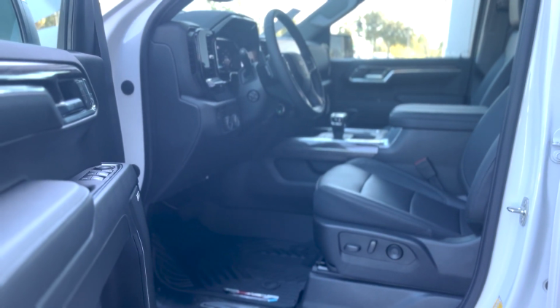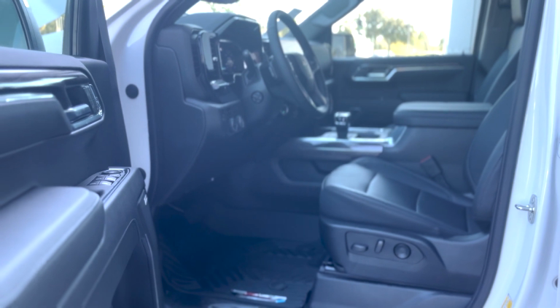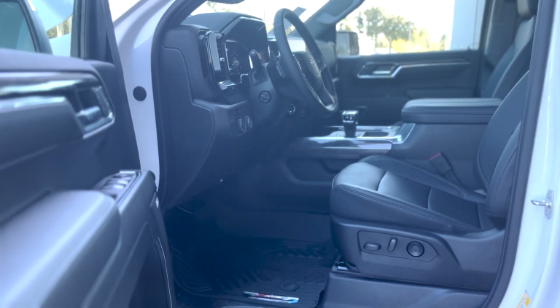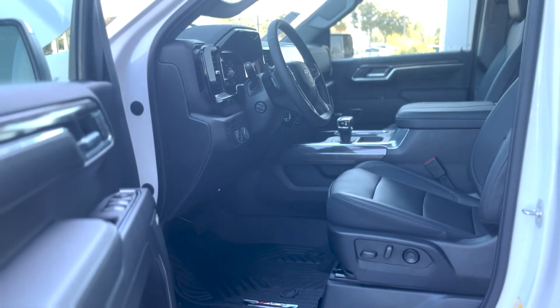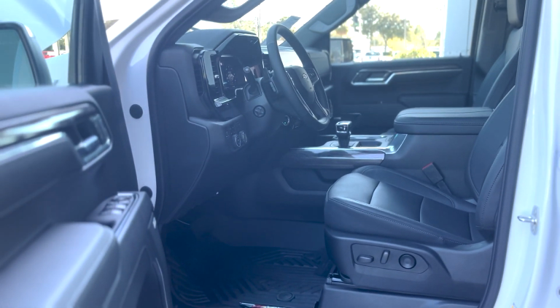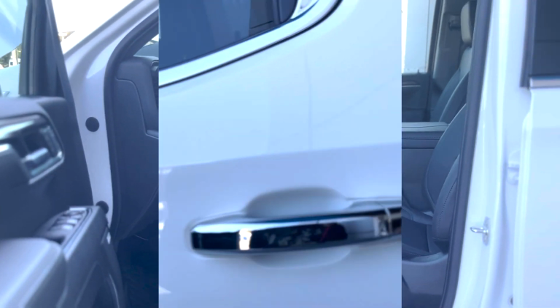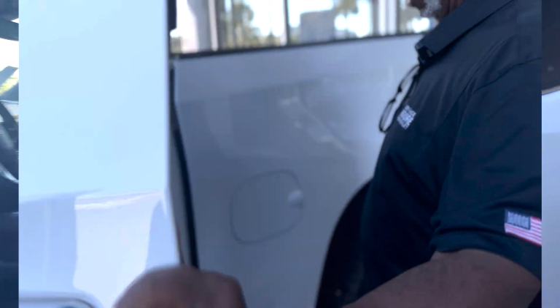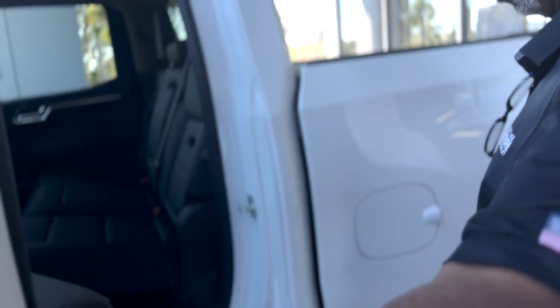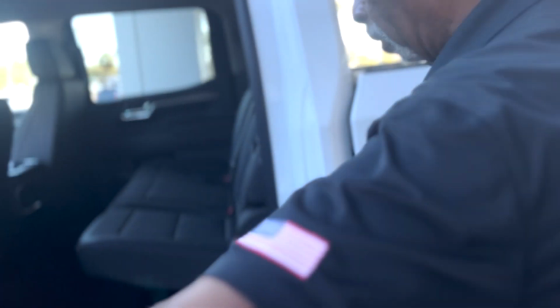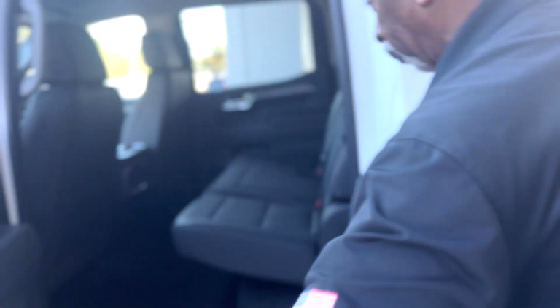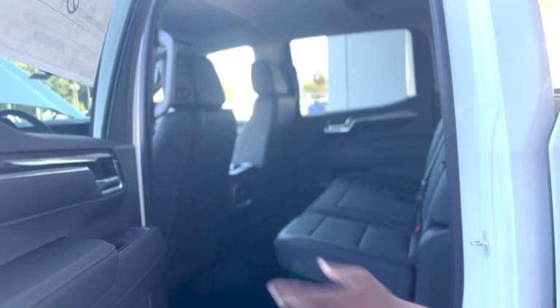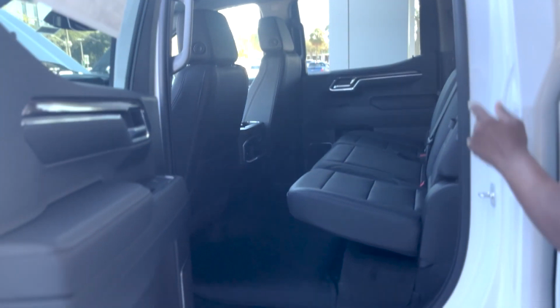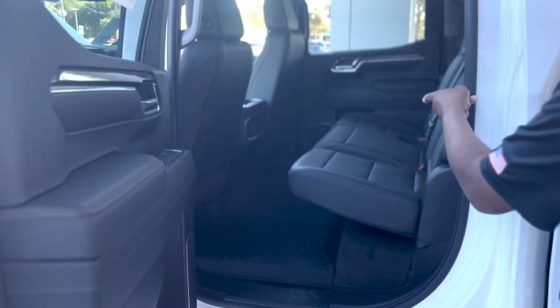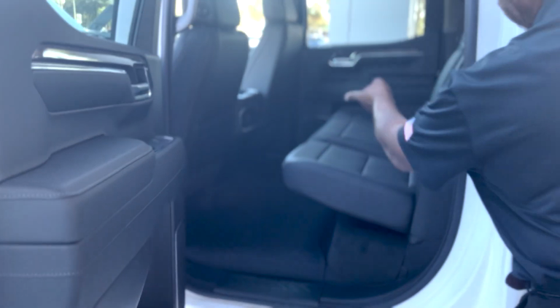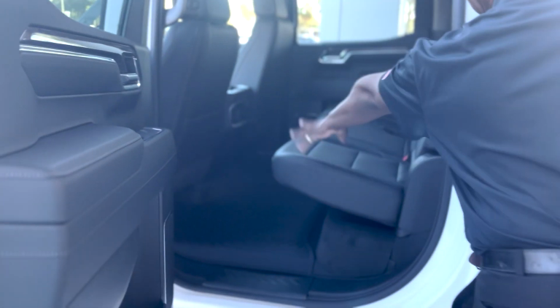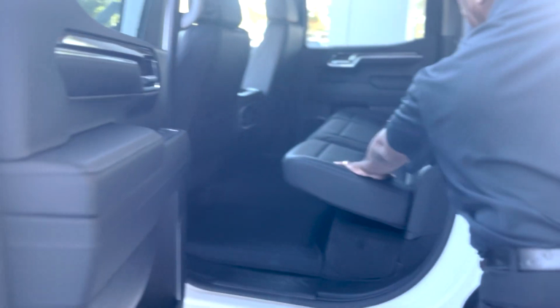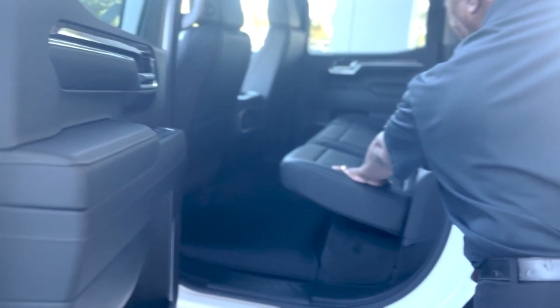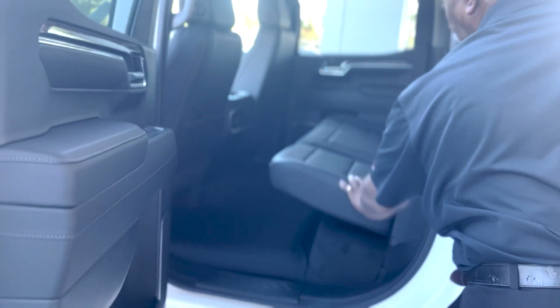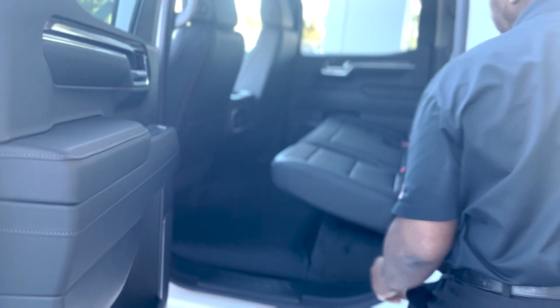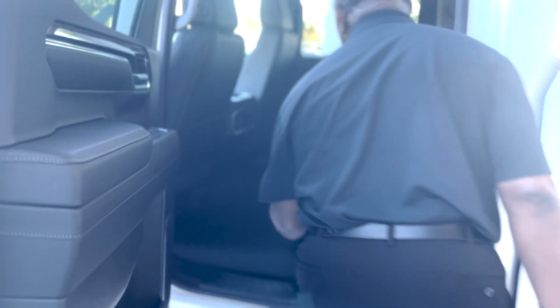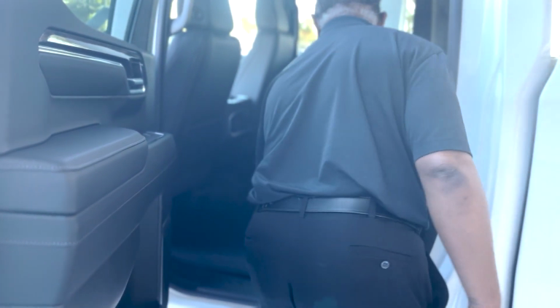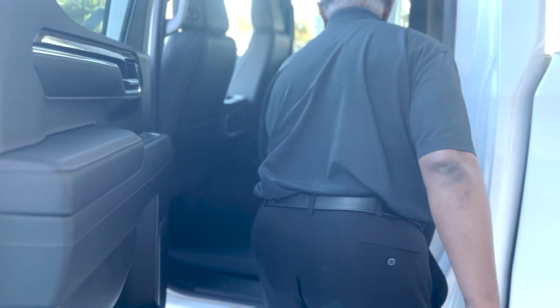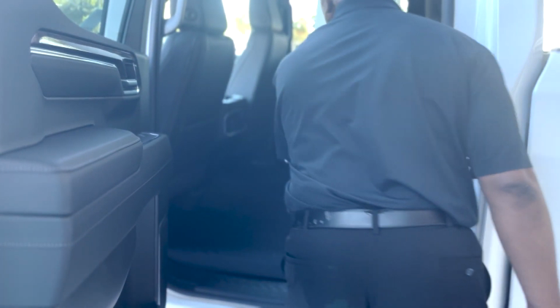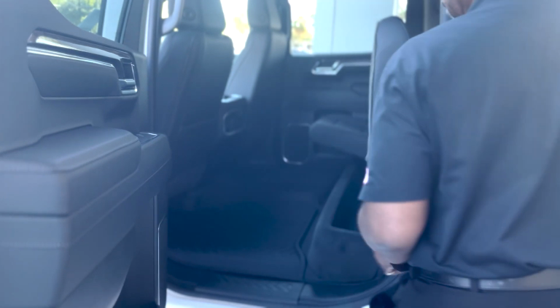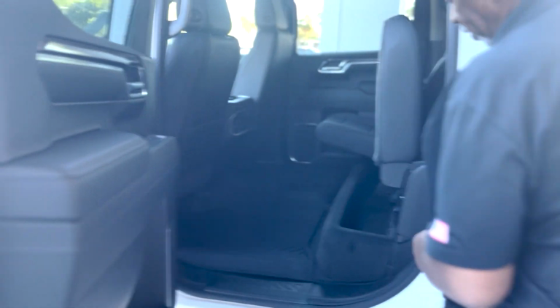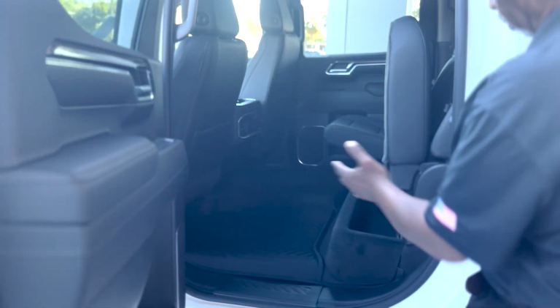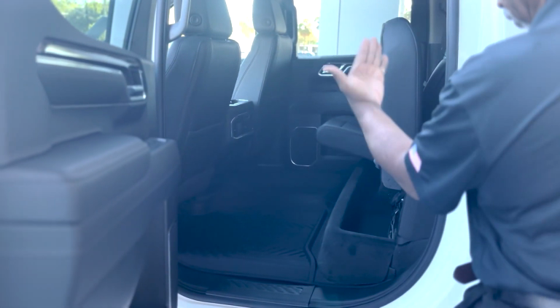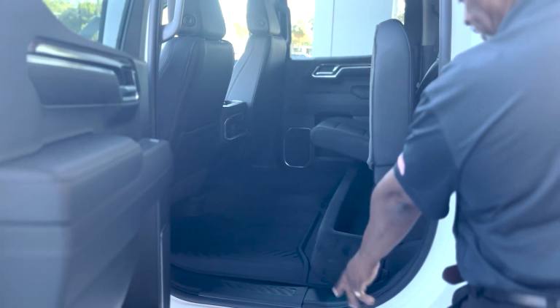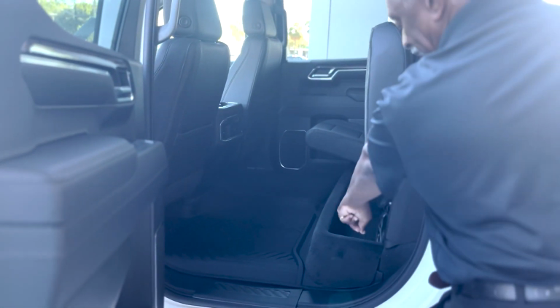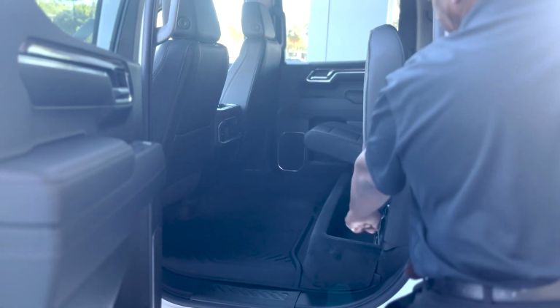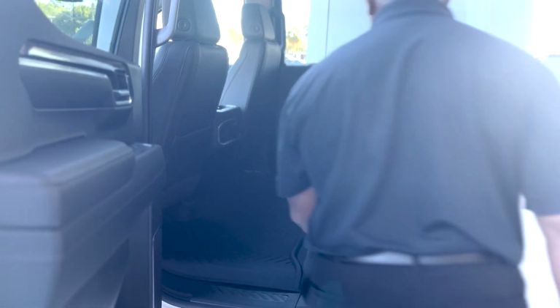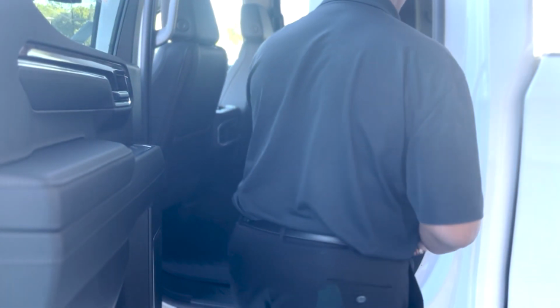It's got heated and ventilated seats. There's ample room in the rear for passengers with USB and AC ports, and heated seats as well. If you need additional room, fold the seats up — there's storage underneath the seats too.